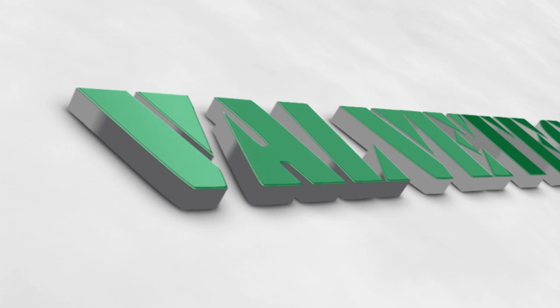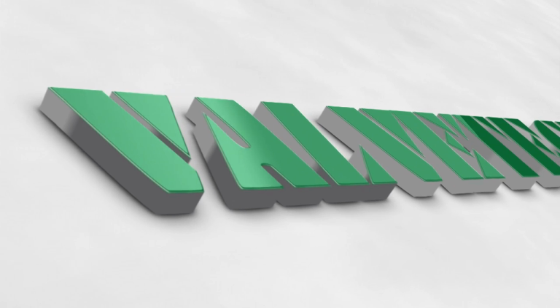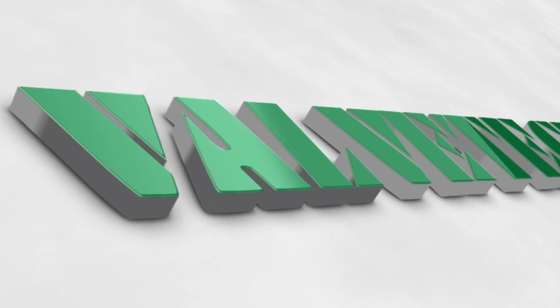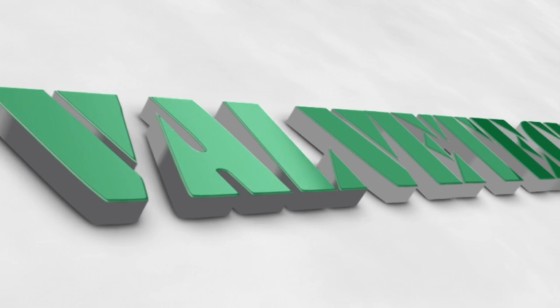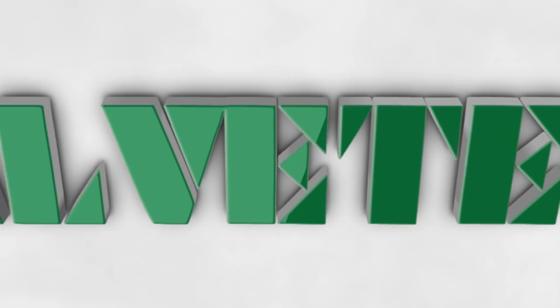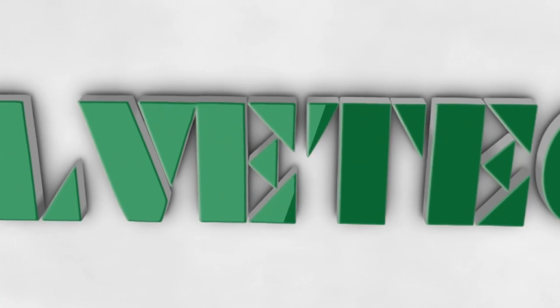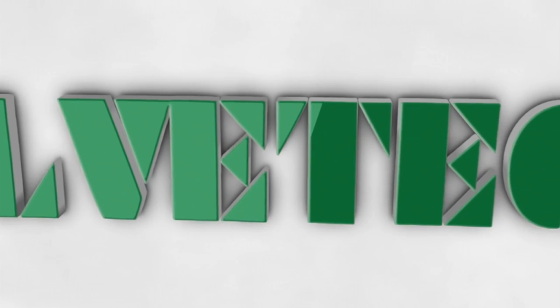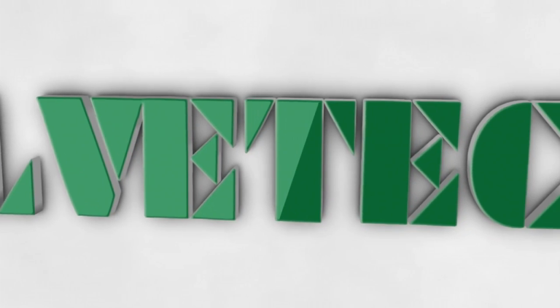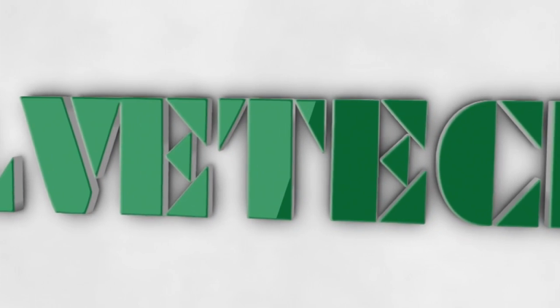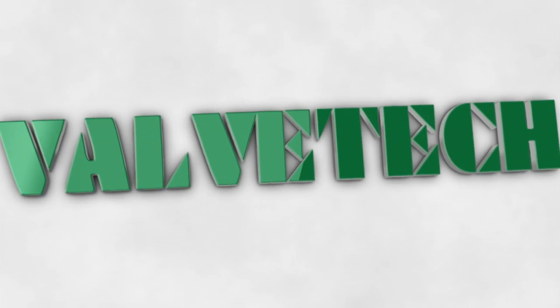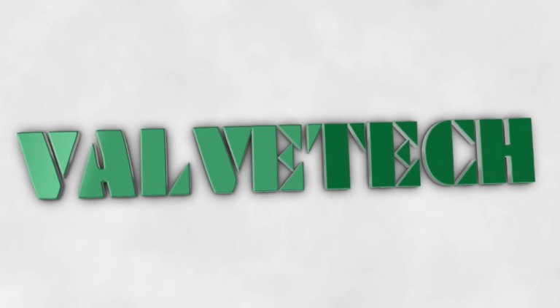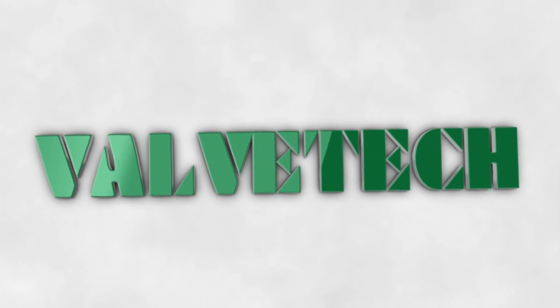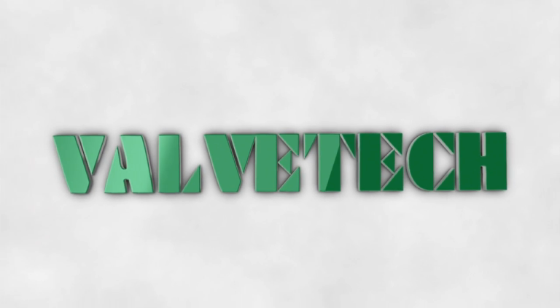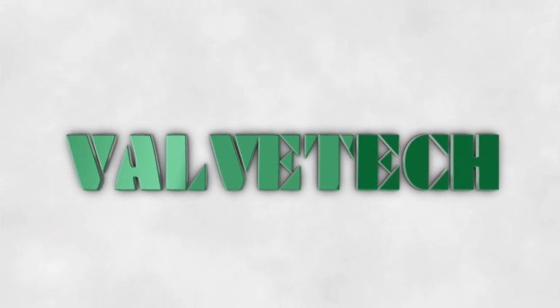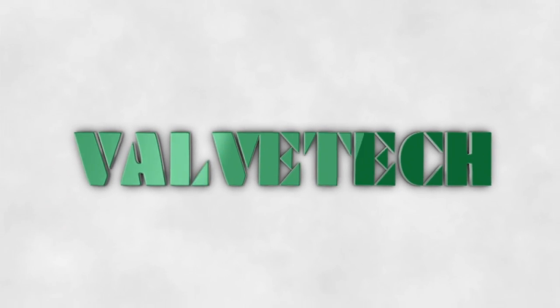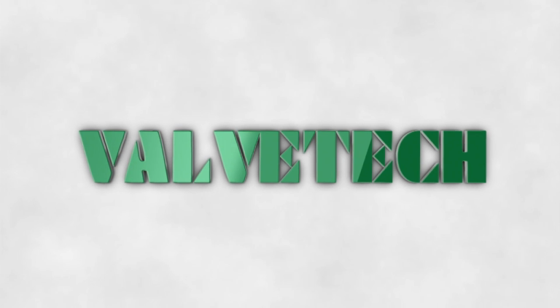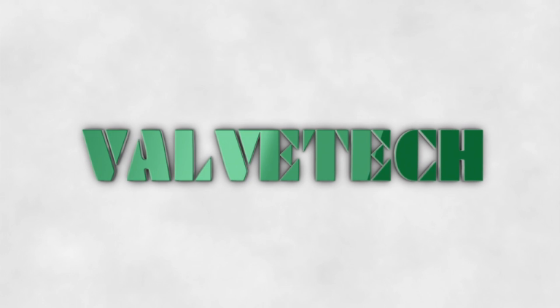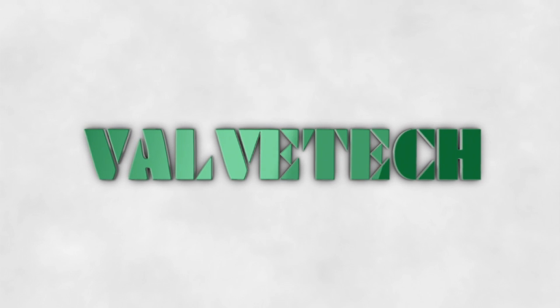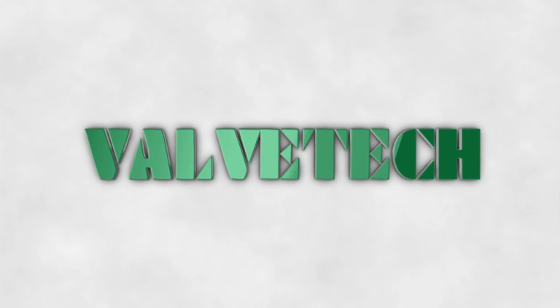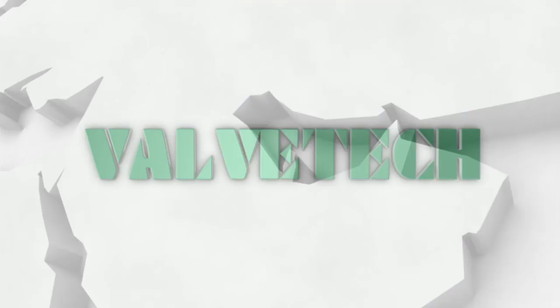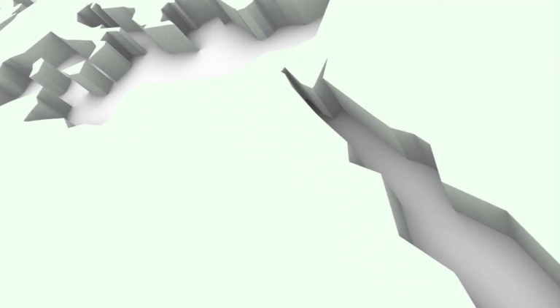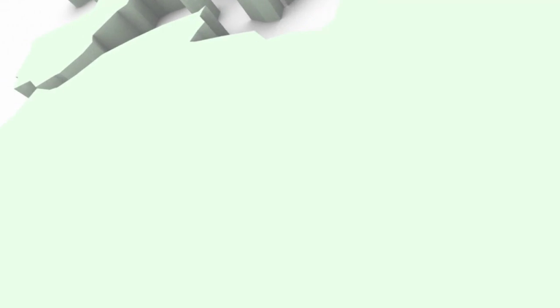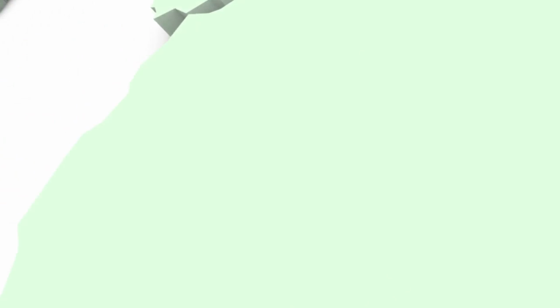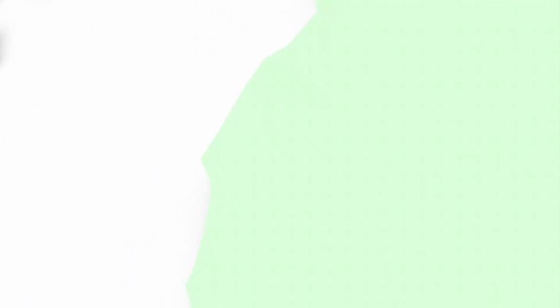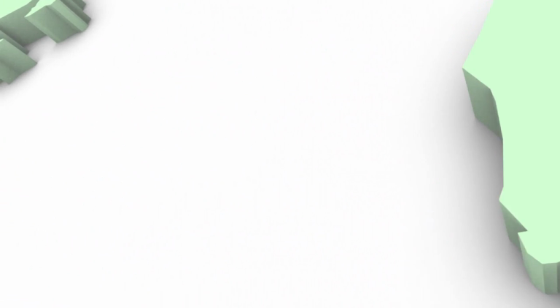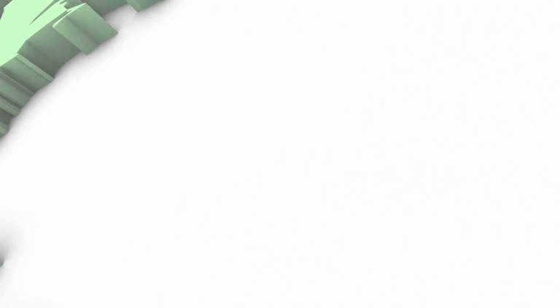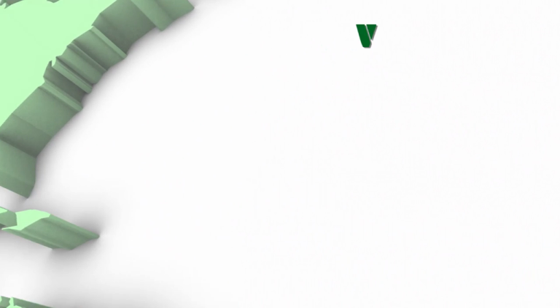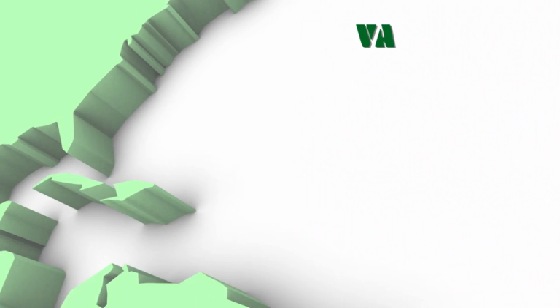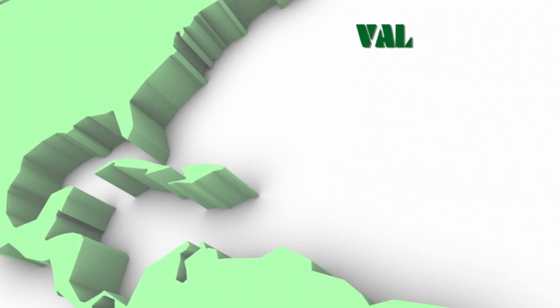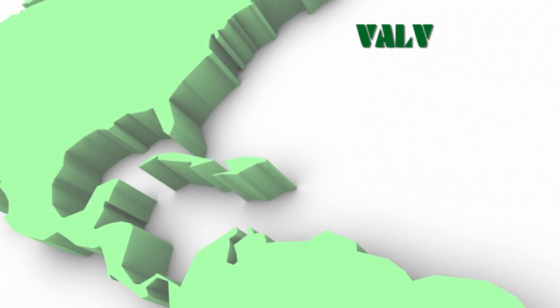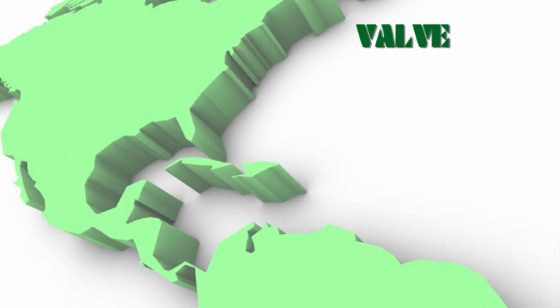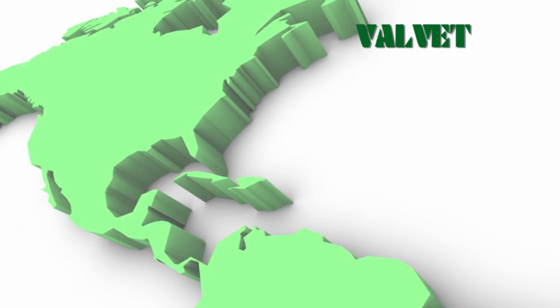ValveTech, the market leader in process valve control solutions. Established in 1989 and based in Huntington, United Kingdom.